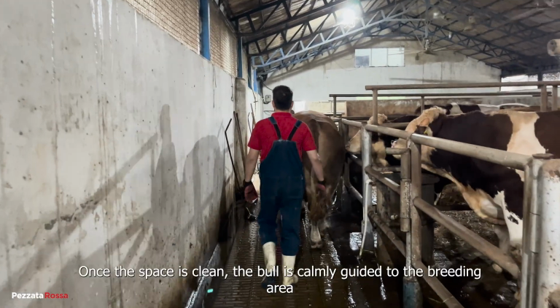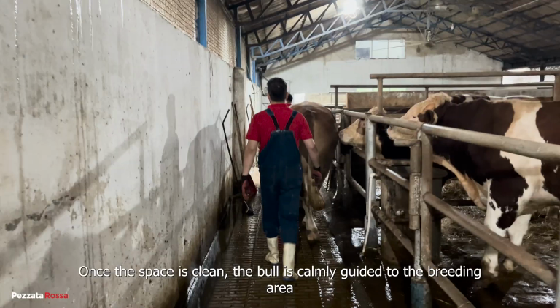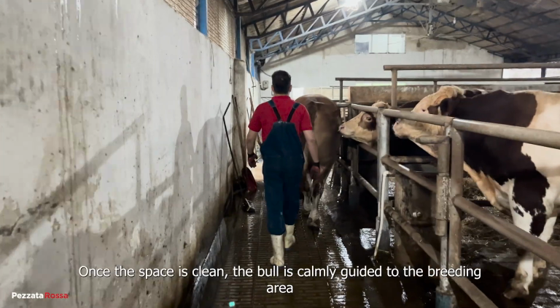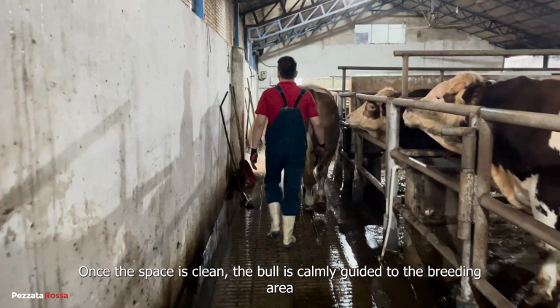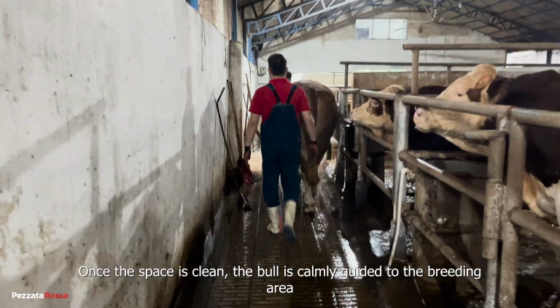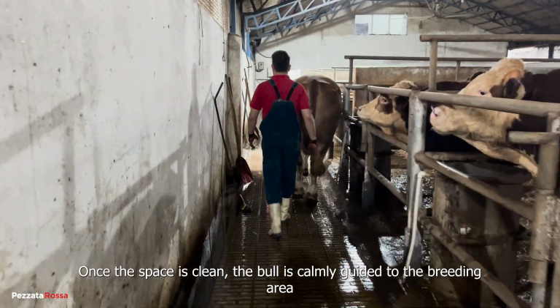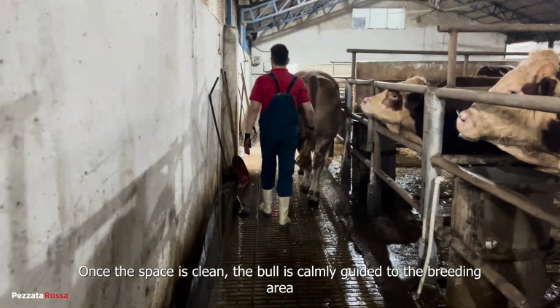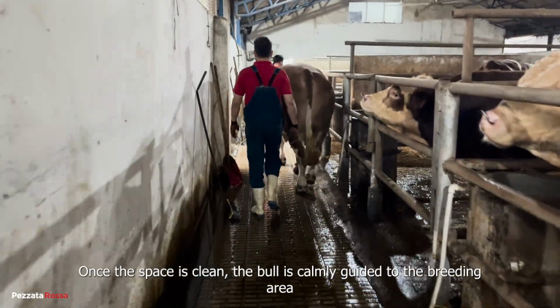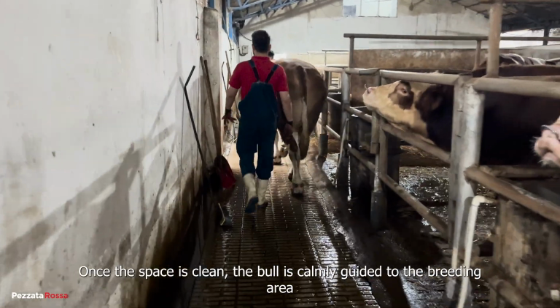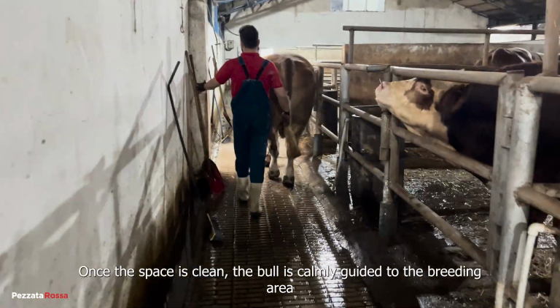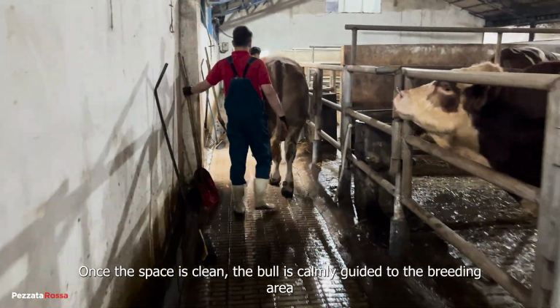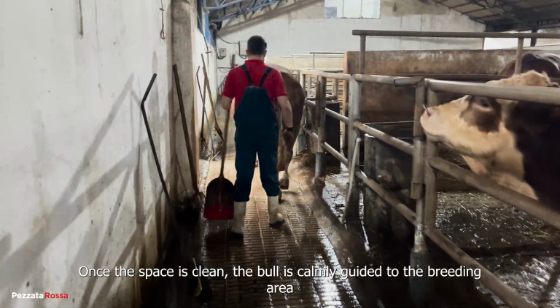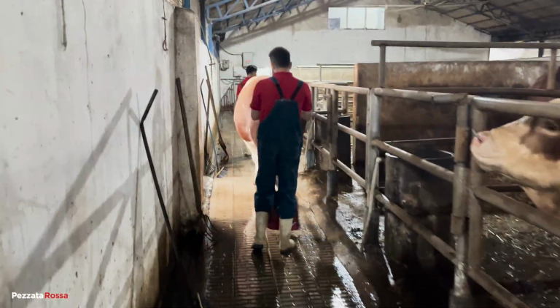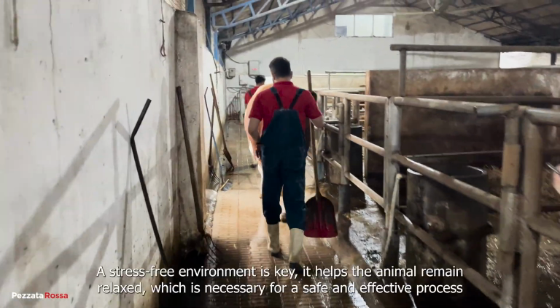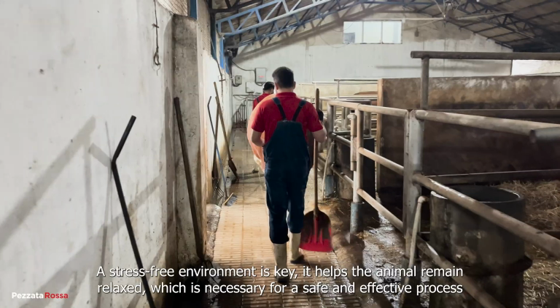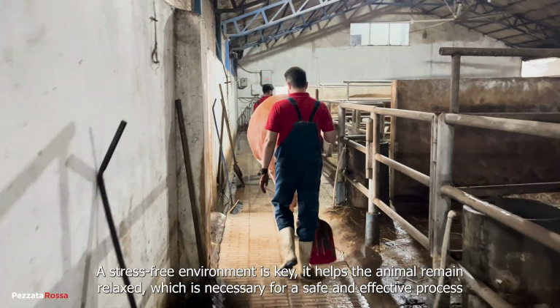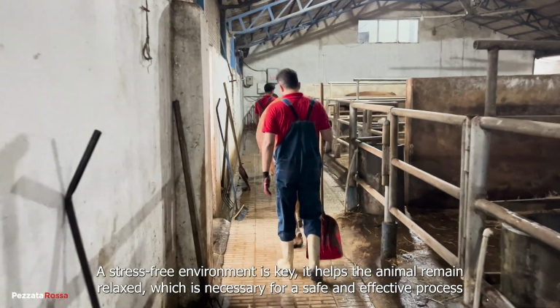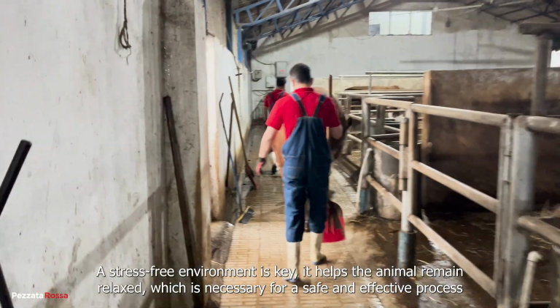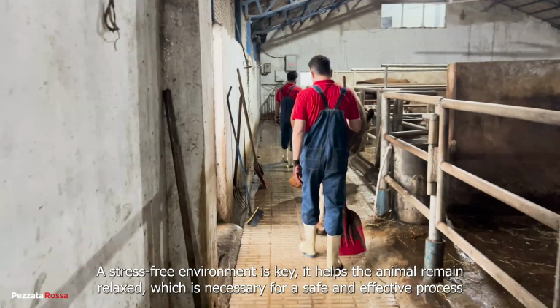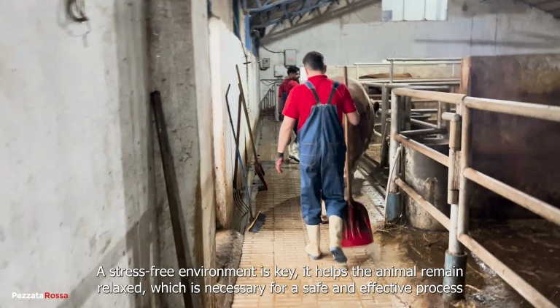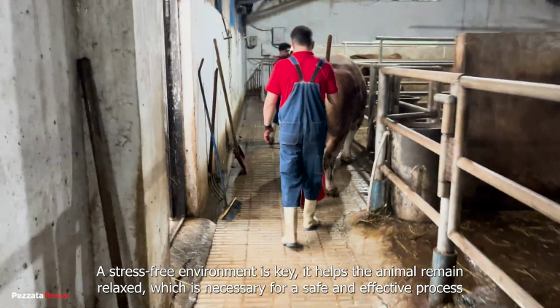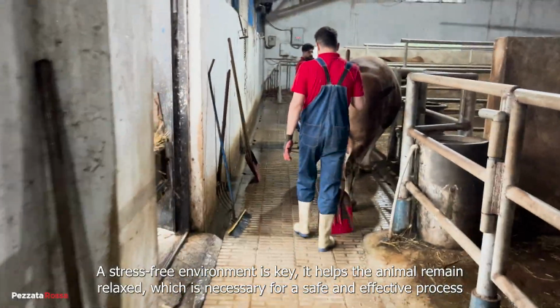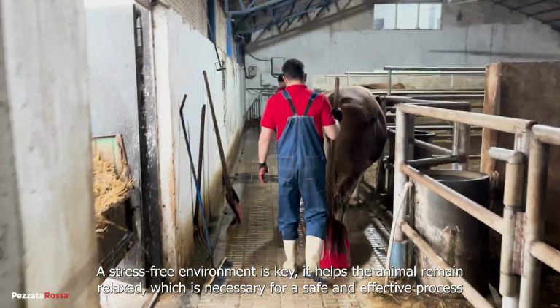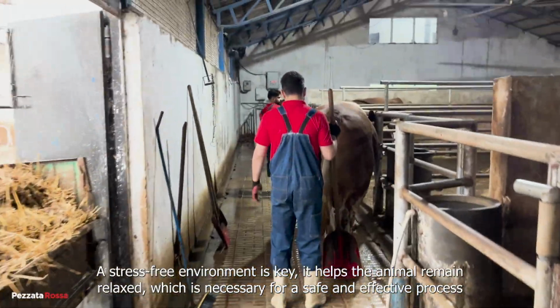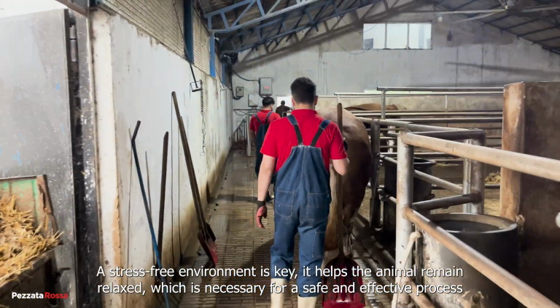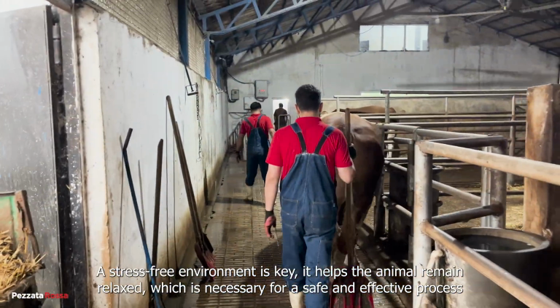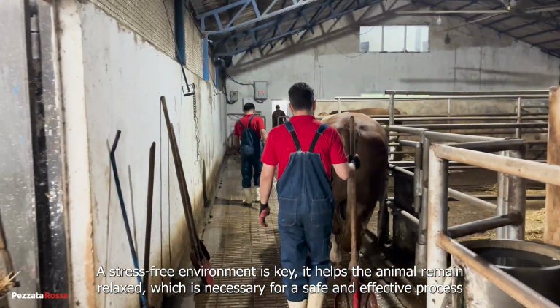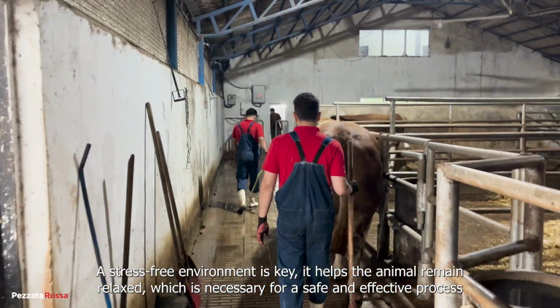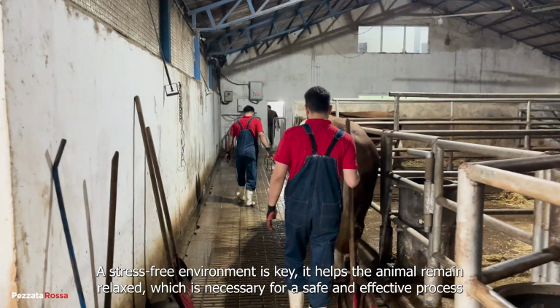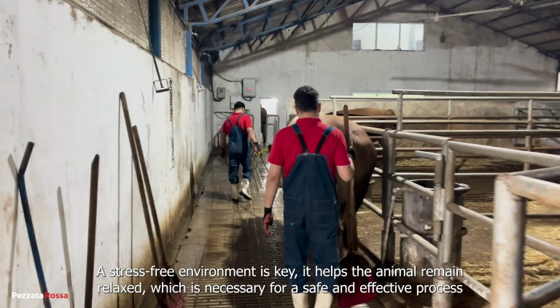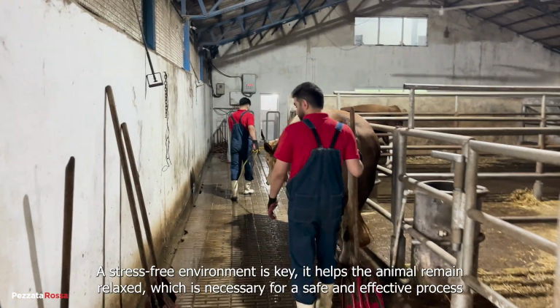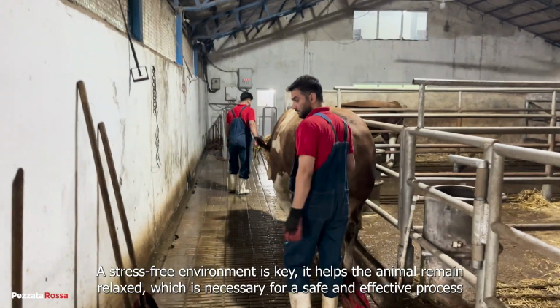Once the space is clean, the bull is calmly guided to the breeding area. A stress-free environment is key — it helps the animal remain relaxed, which is necessary for a safe and effective process.